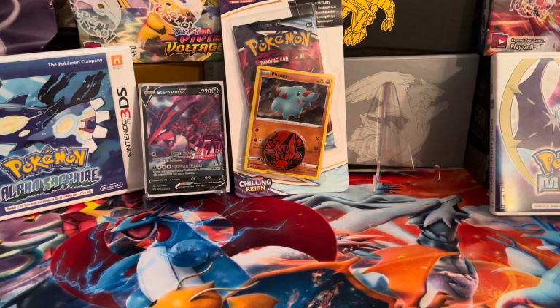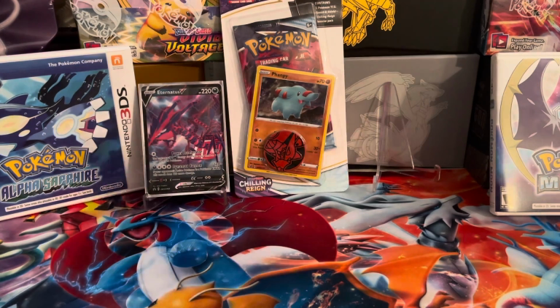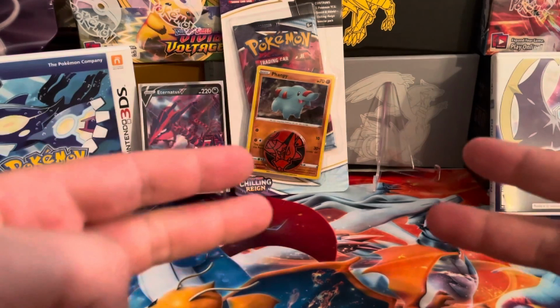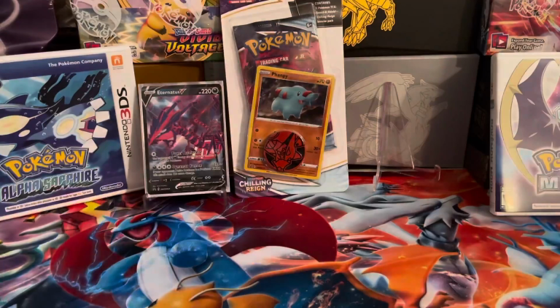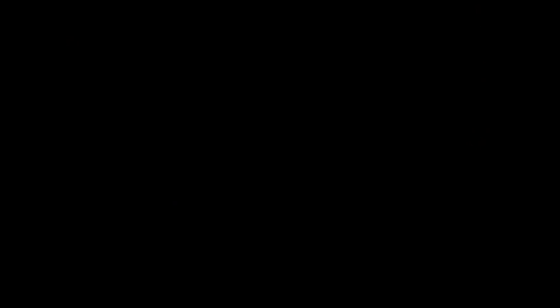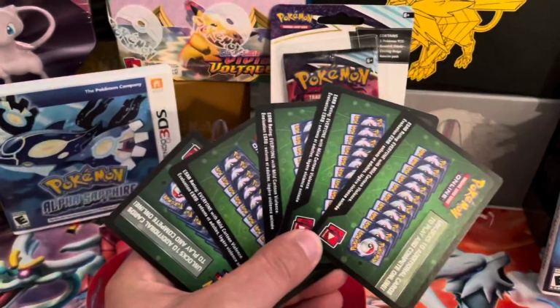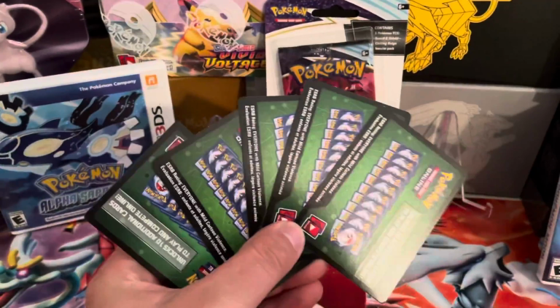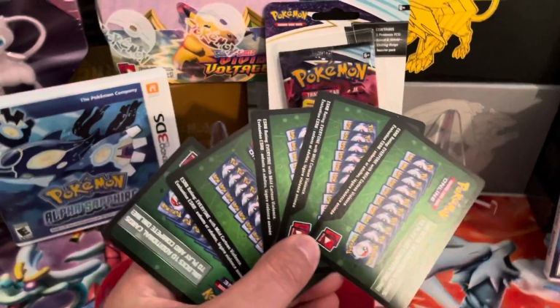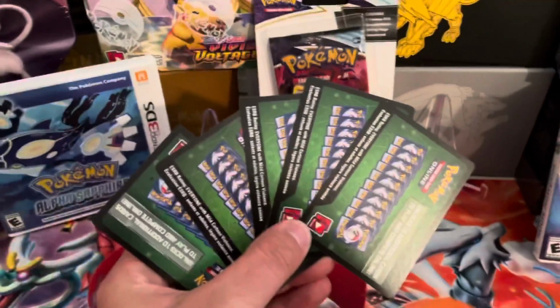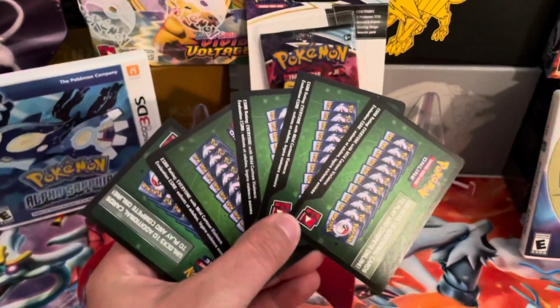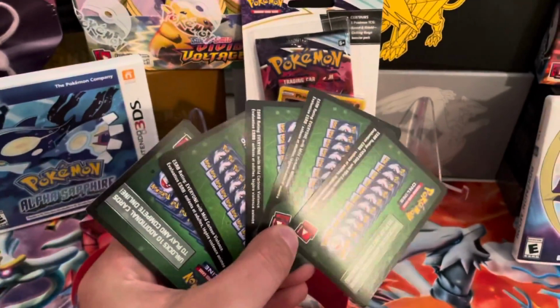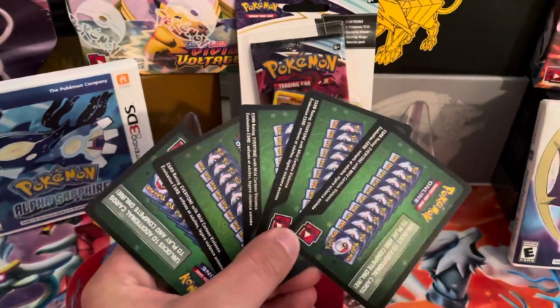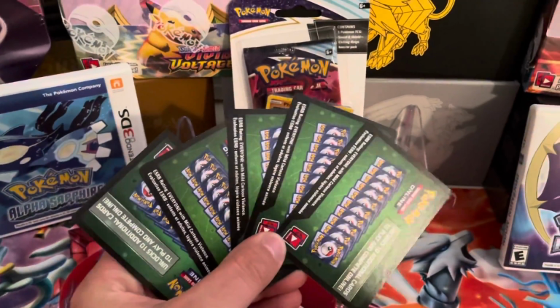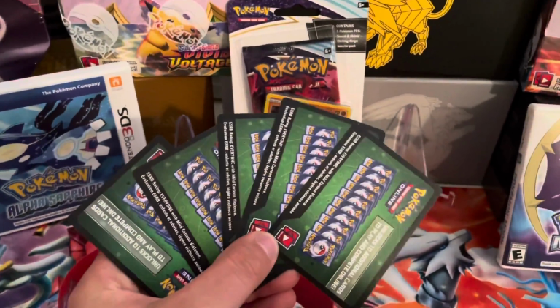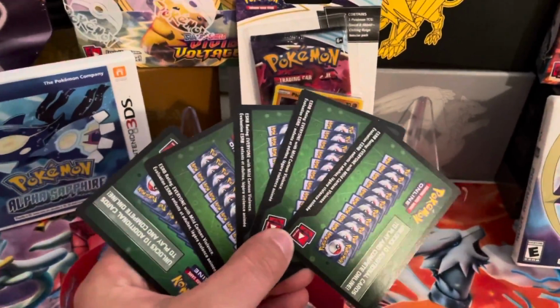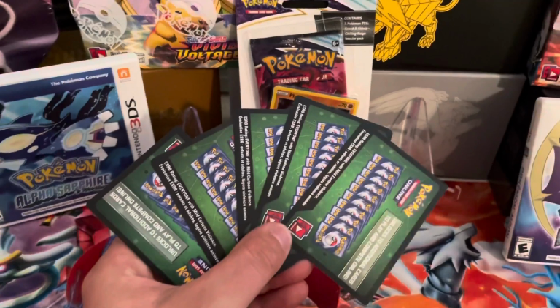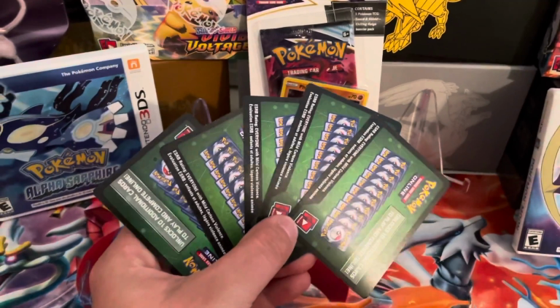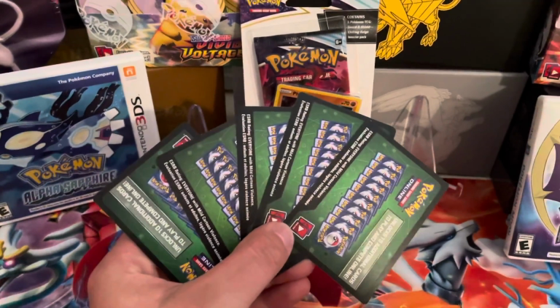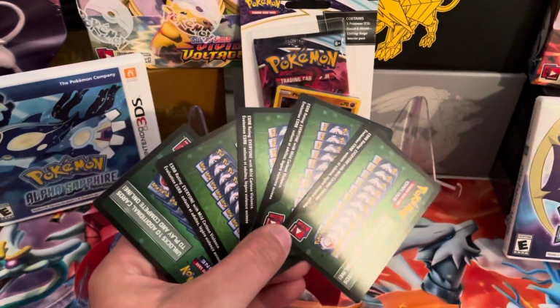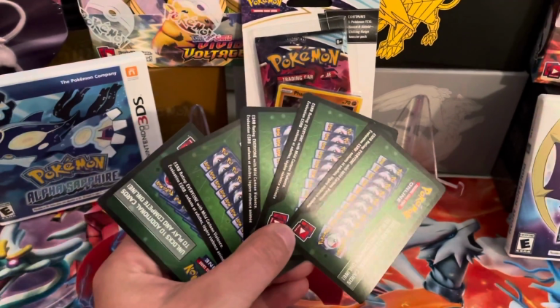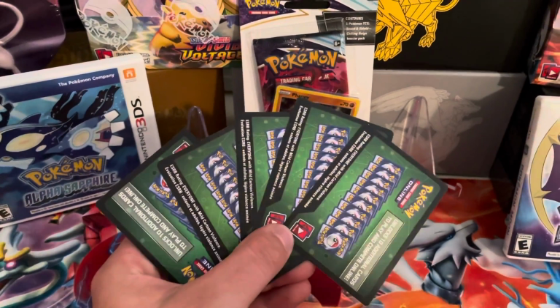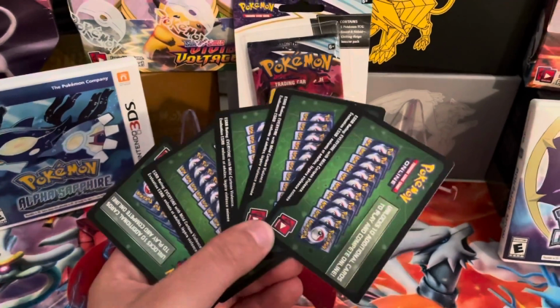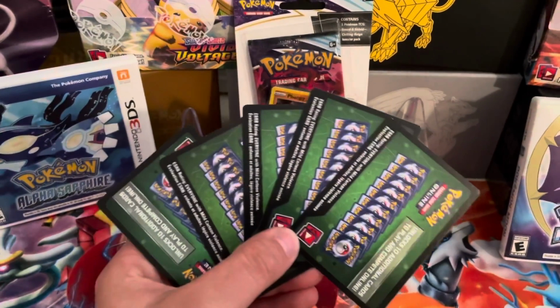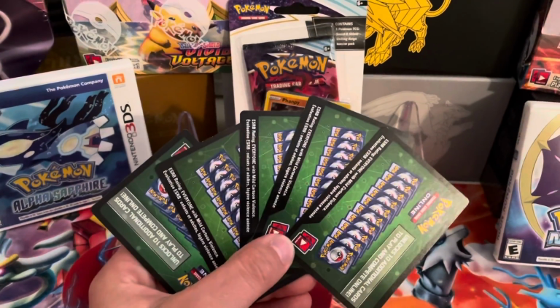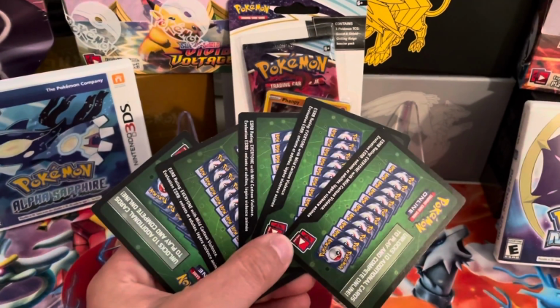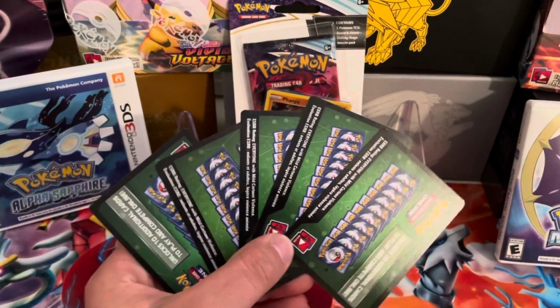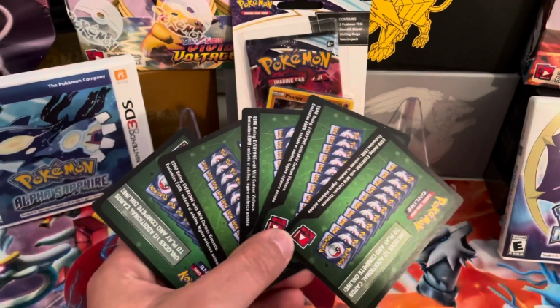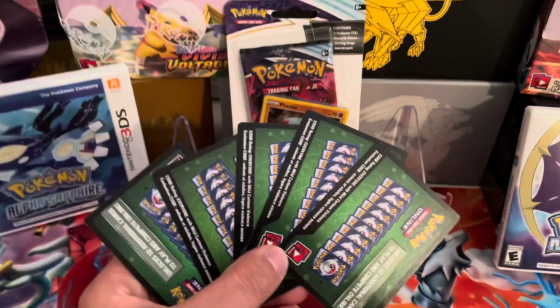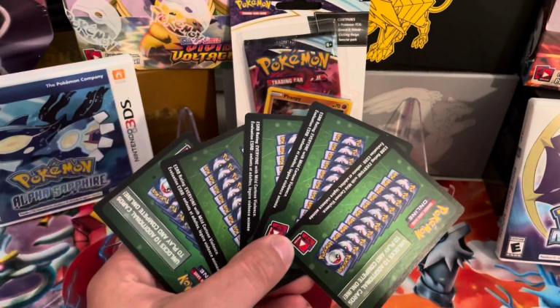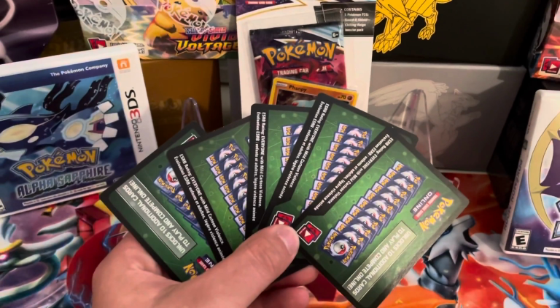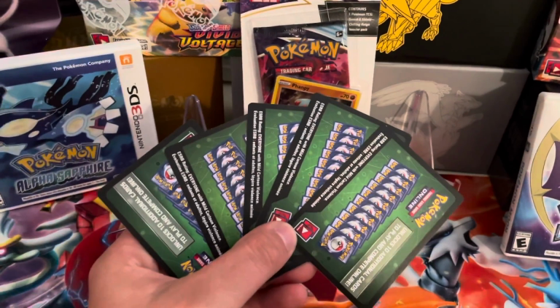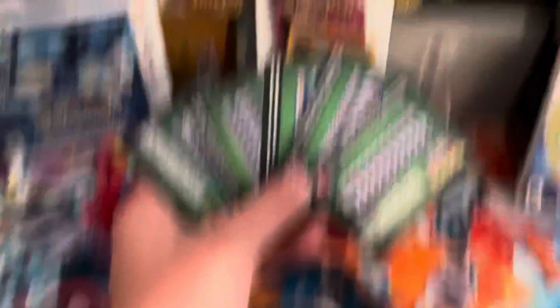Thanks for watching, geek out. Five green codes on this entire tin — it's a little frustrating, but hopefully next time we'll have some better luck and all our bad luck will be gone. Thanks for watching, geek out.